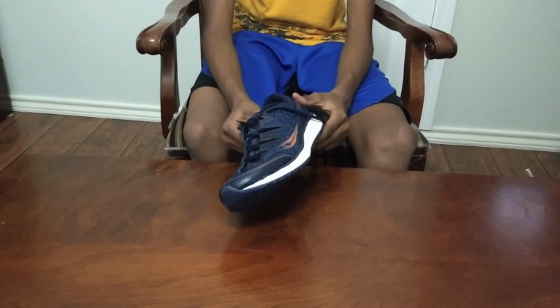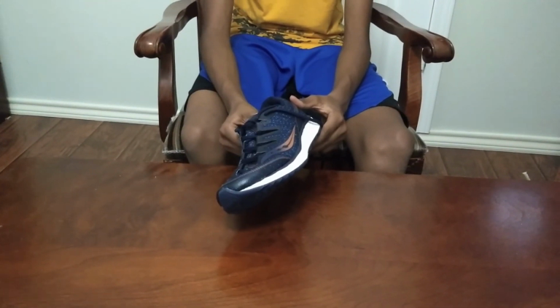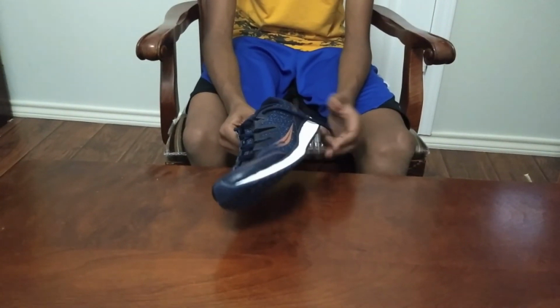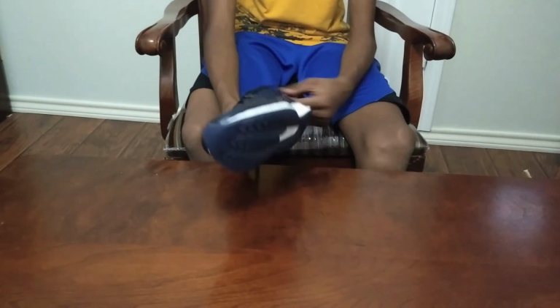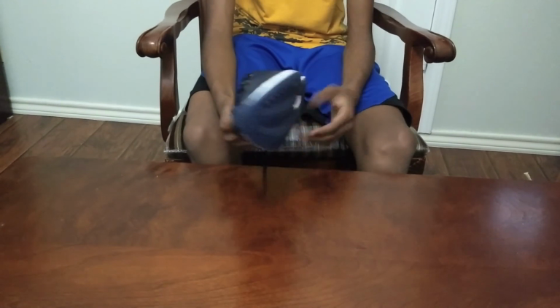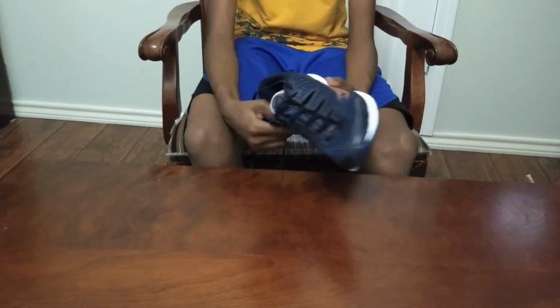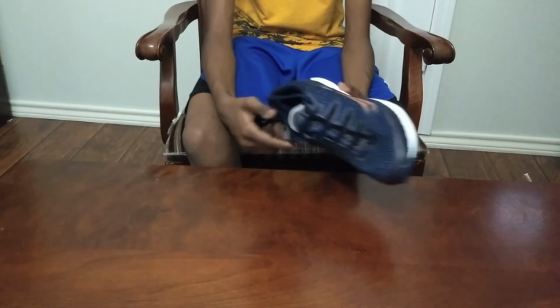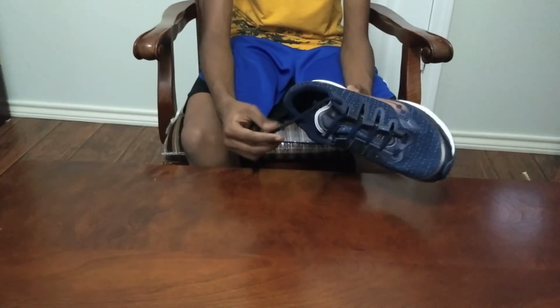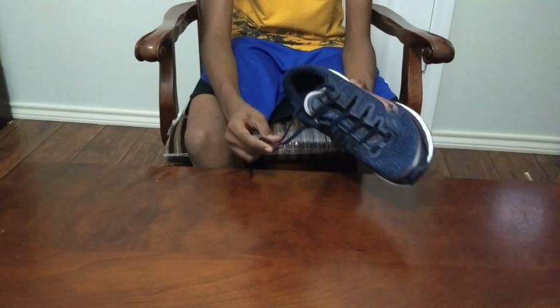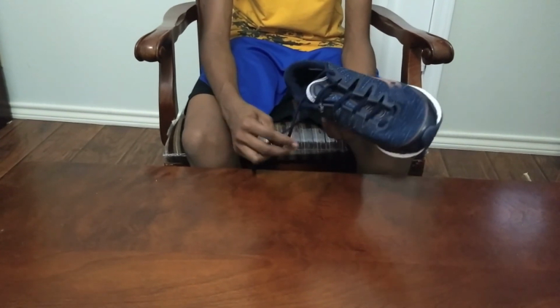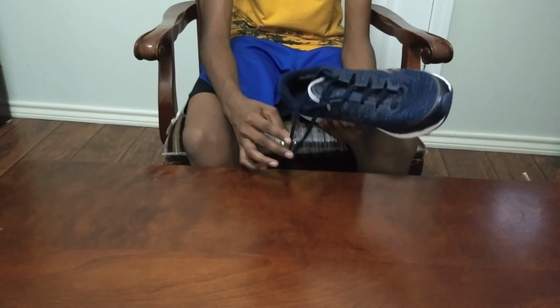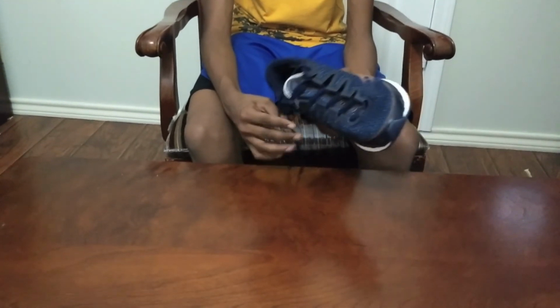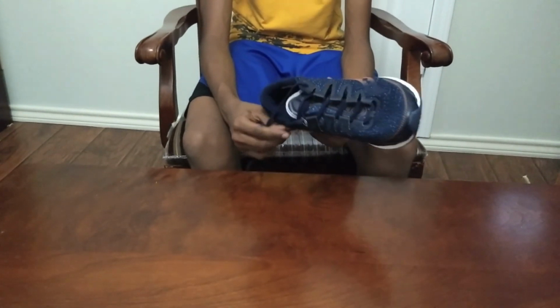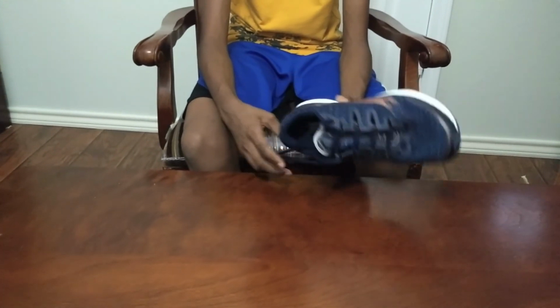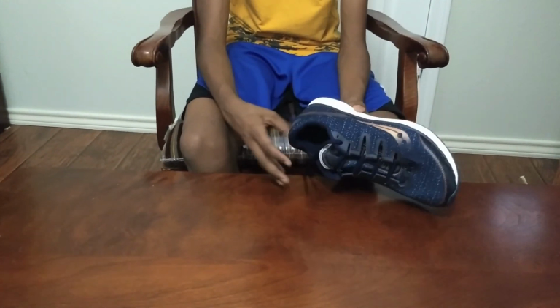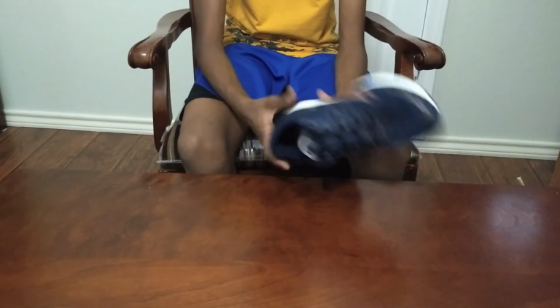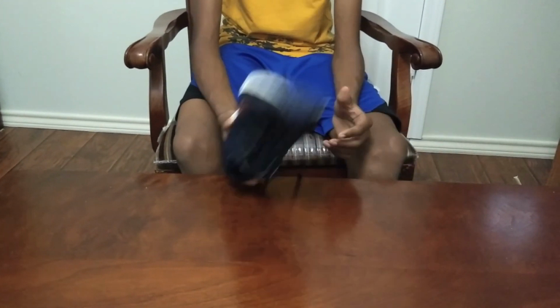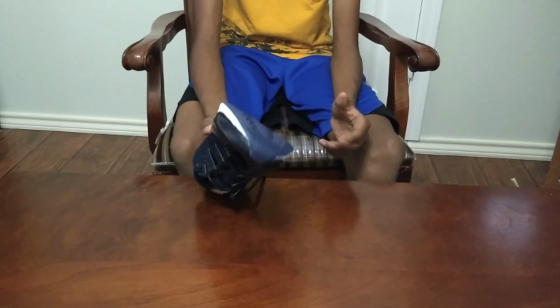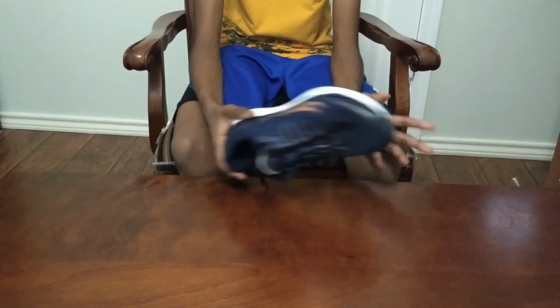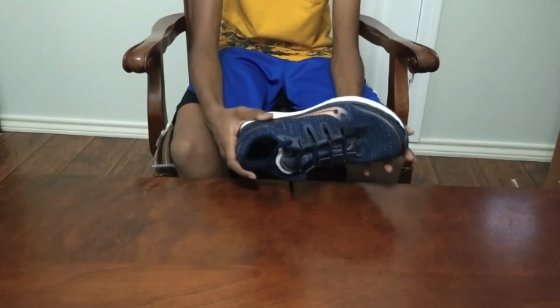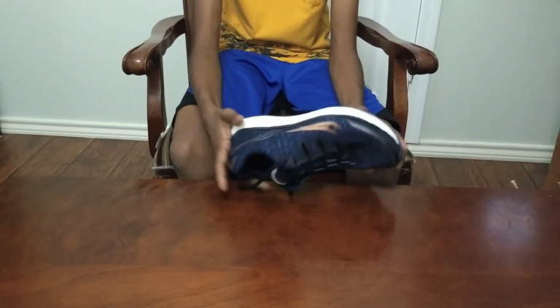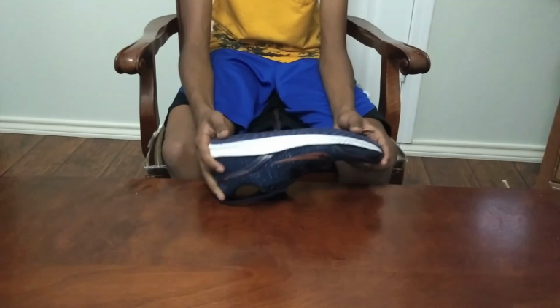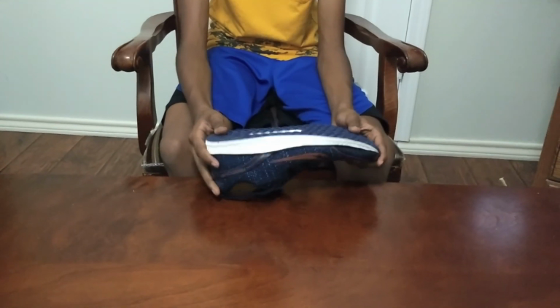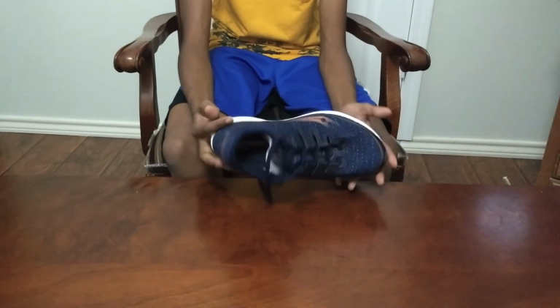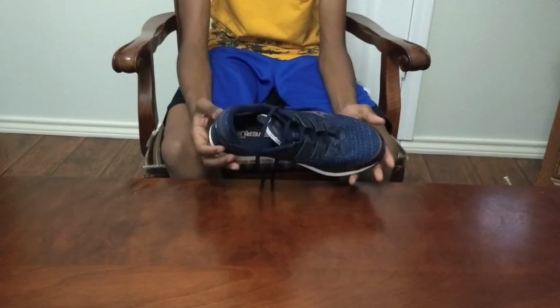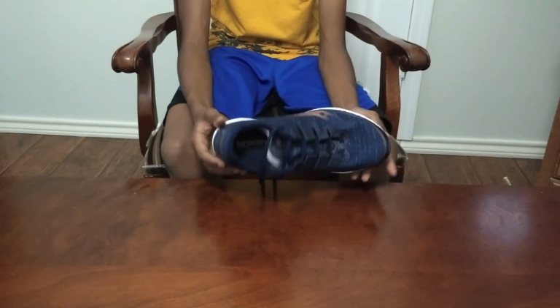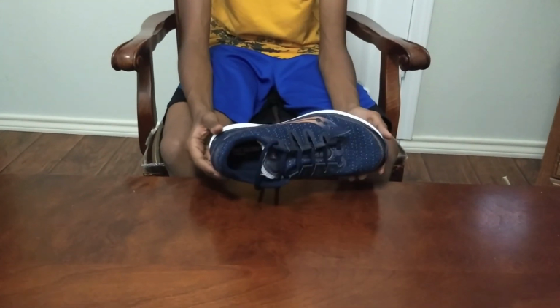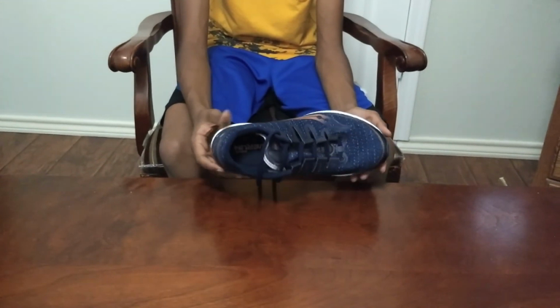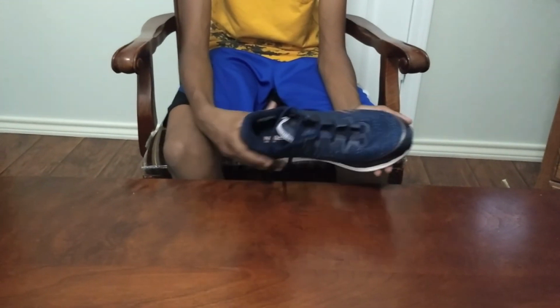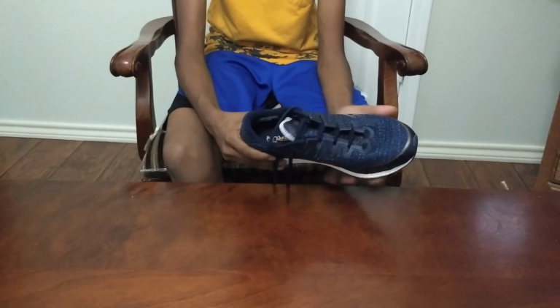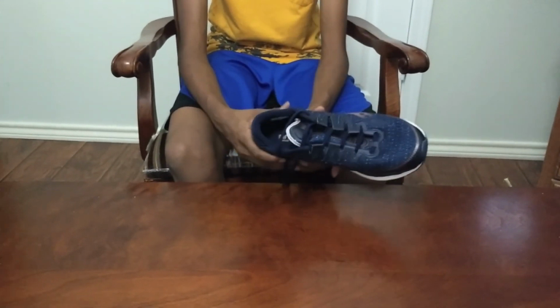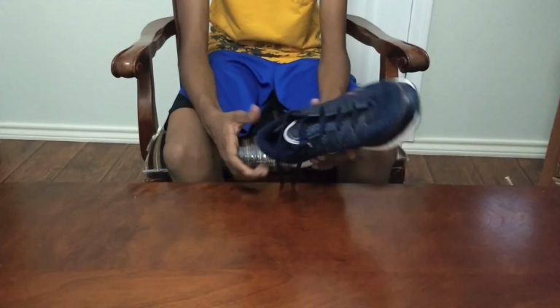I have a very good opinion of this shoe. I really like it — lightweight, comfortable, really durable. I like the looks. It's all good.